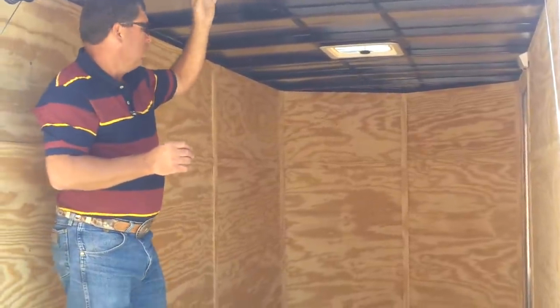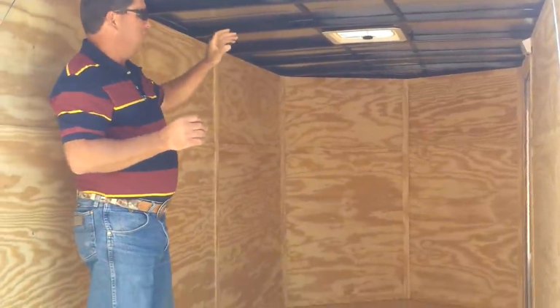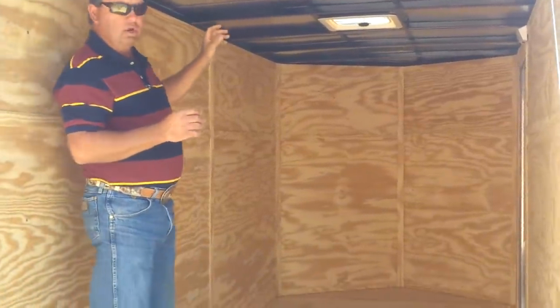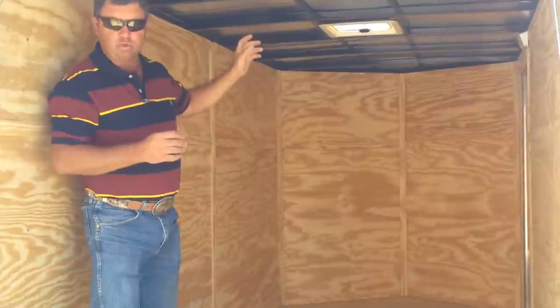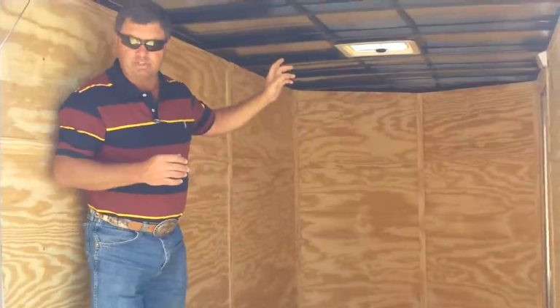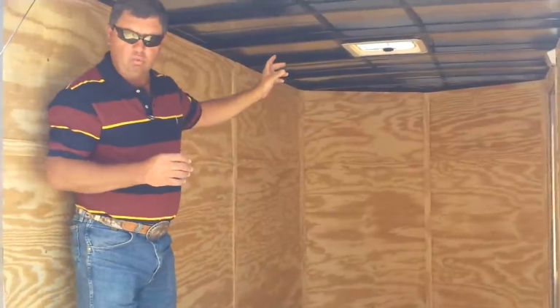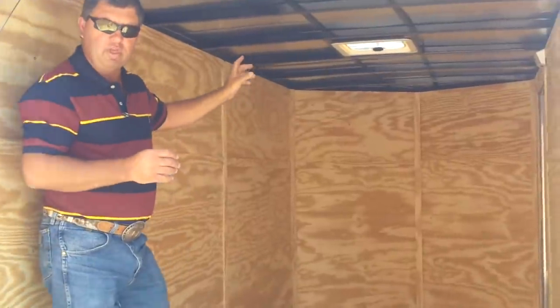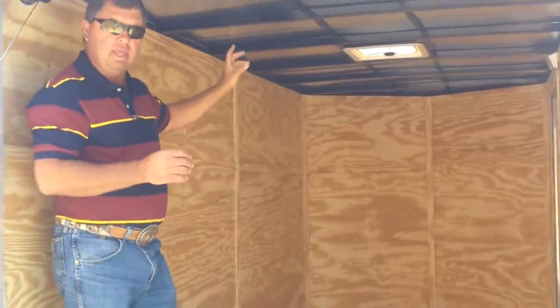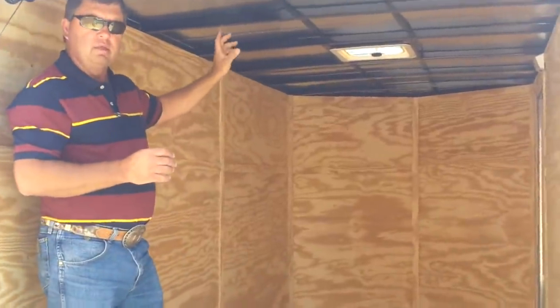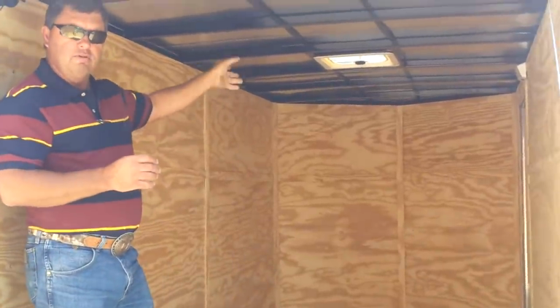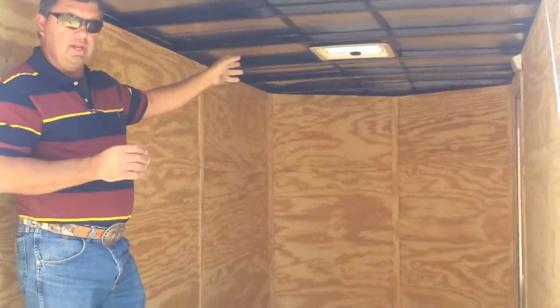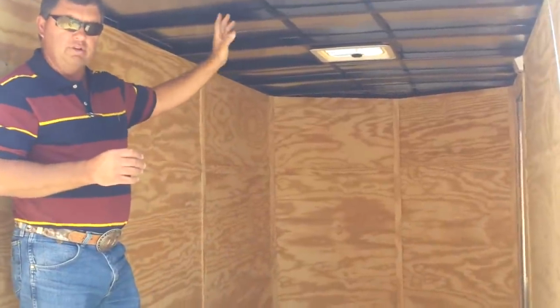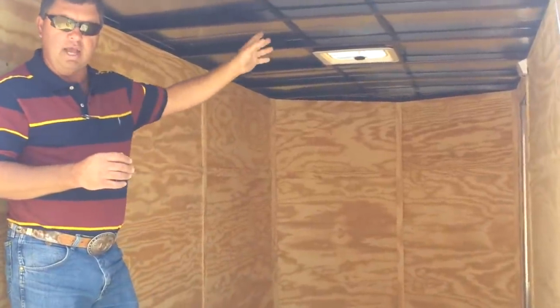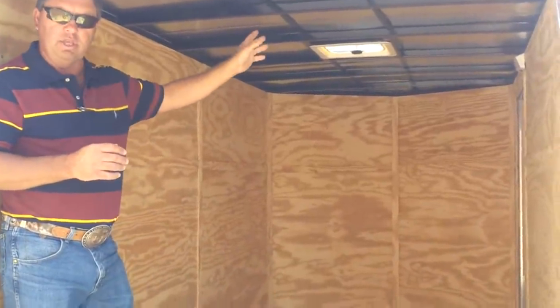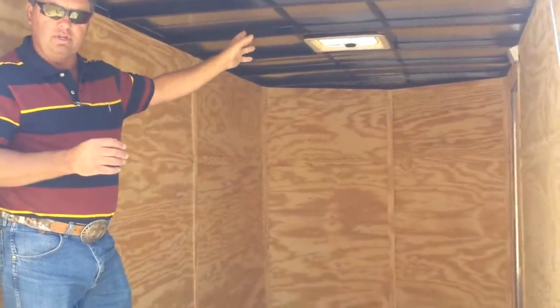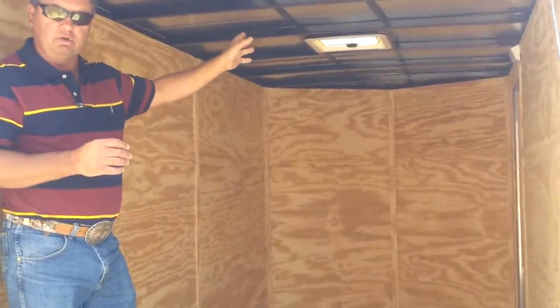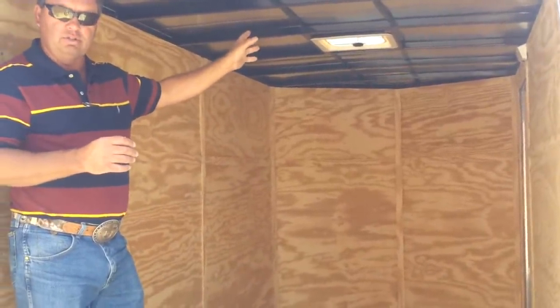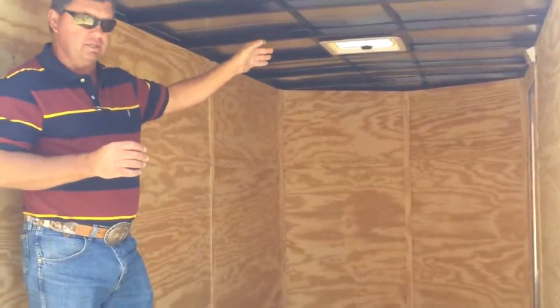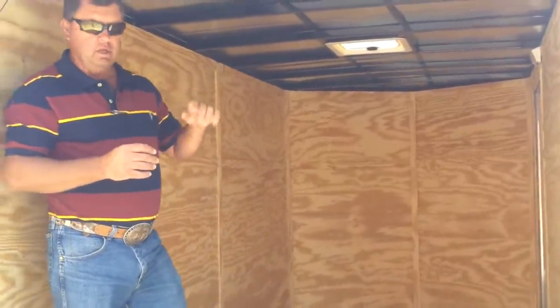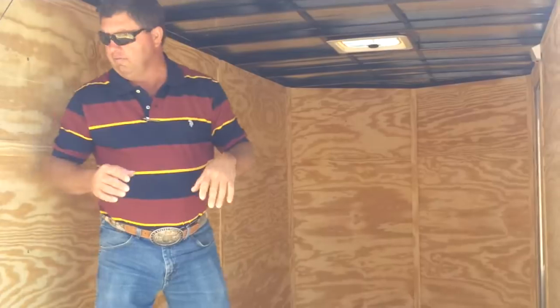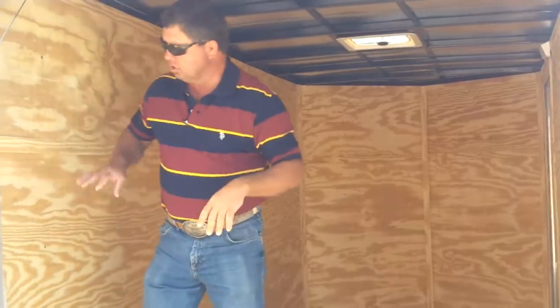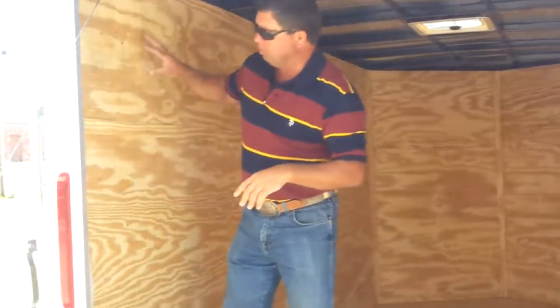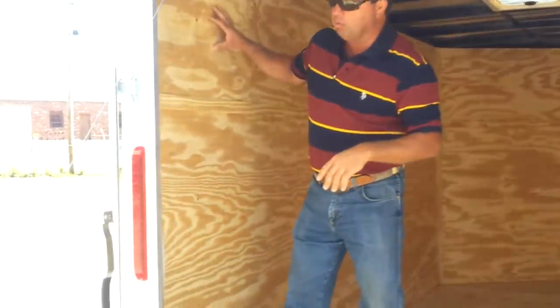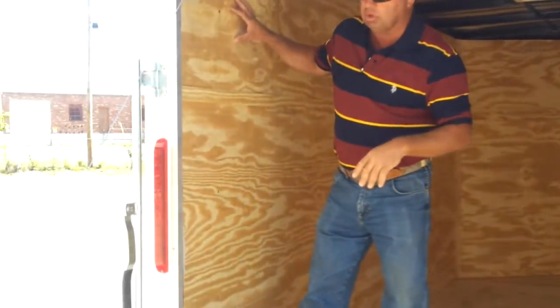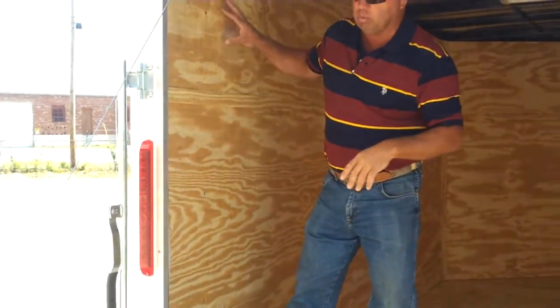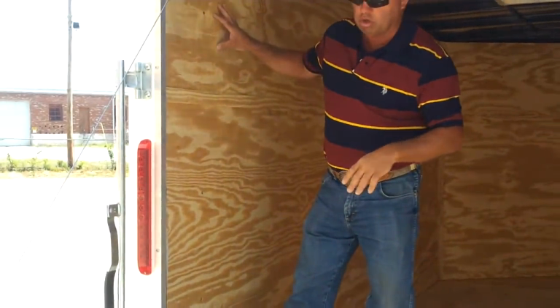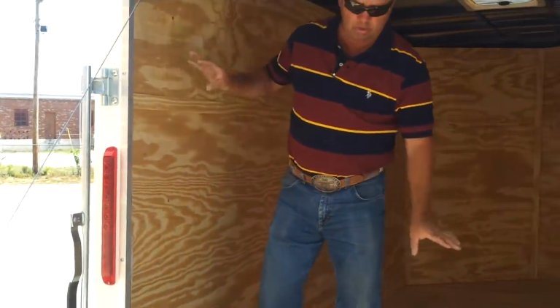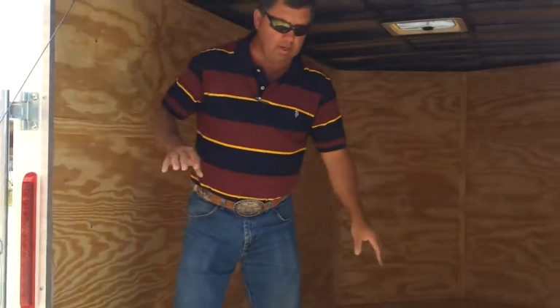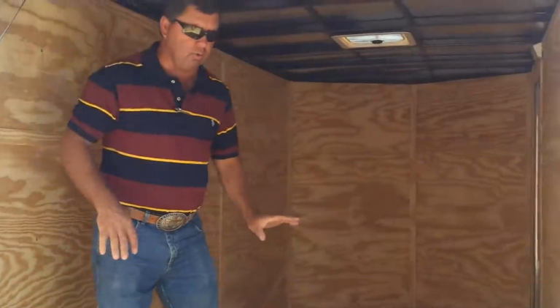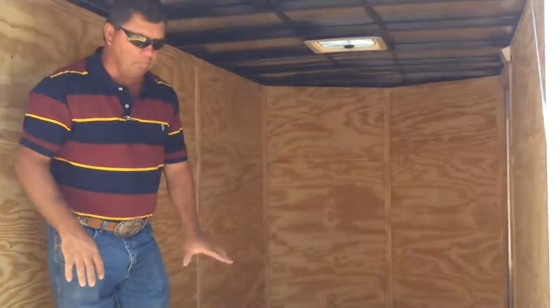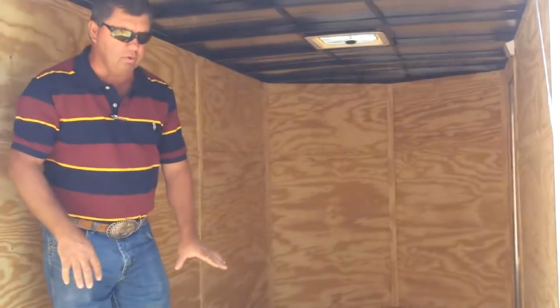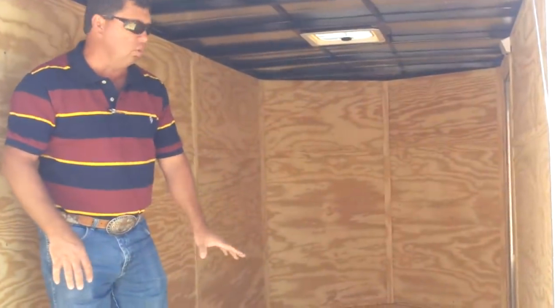The trailer also comes standard with a roof vent and a dome light on the interior. It's all plywood-lined walls and three-quarter plywood floors.